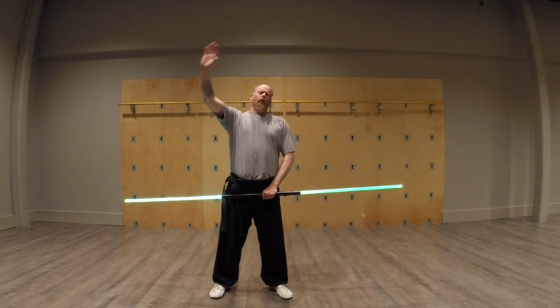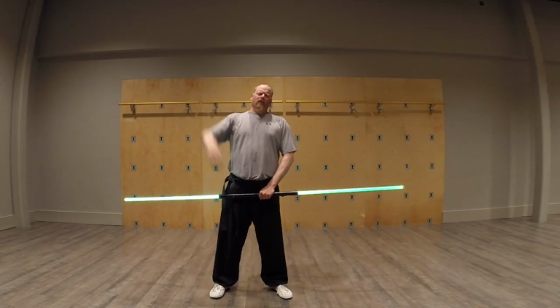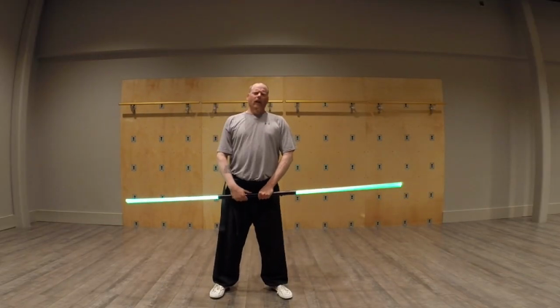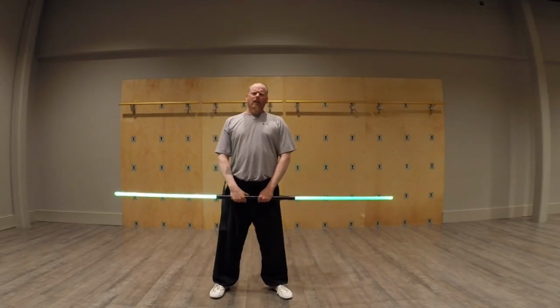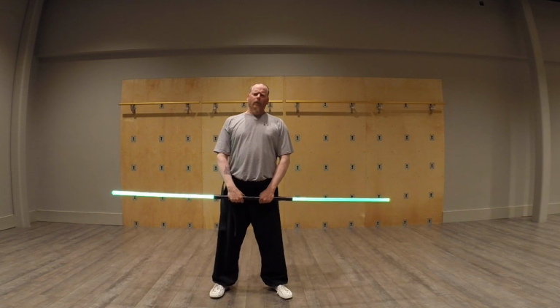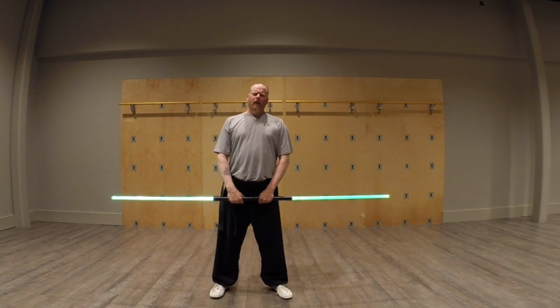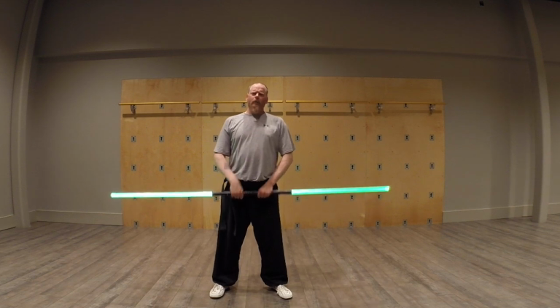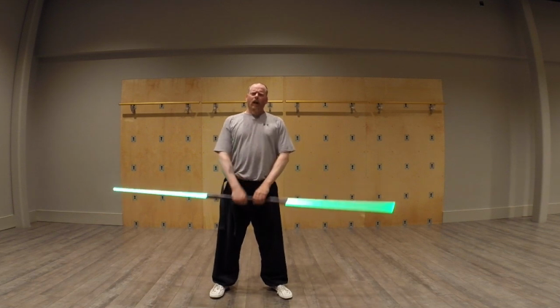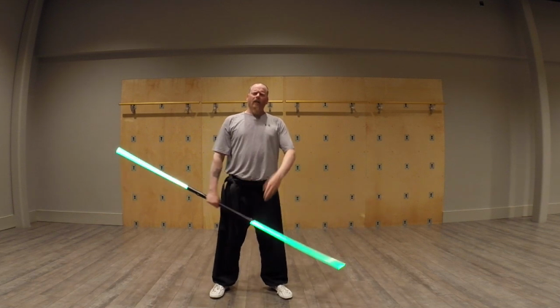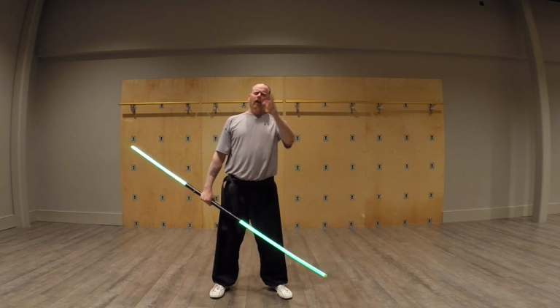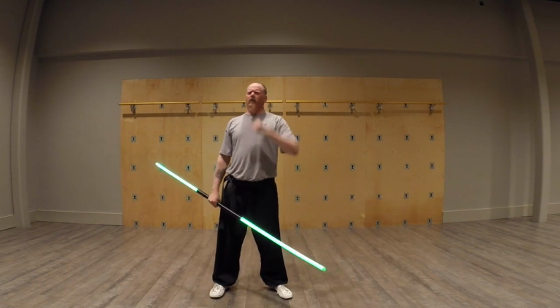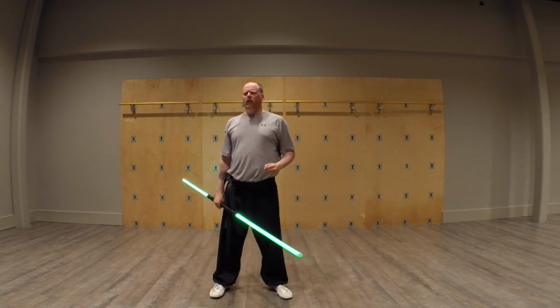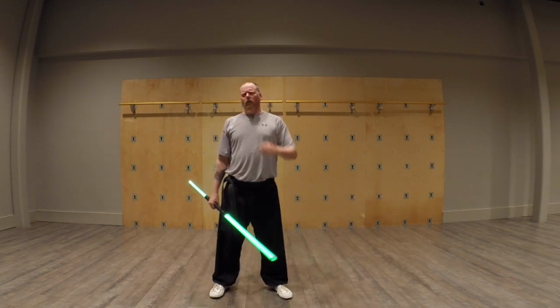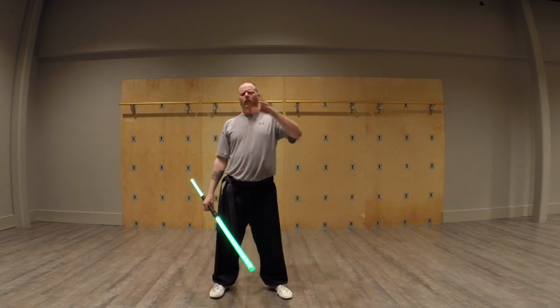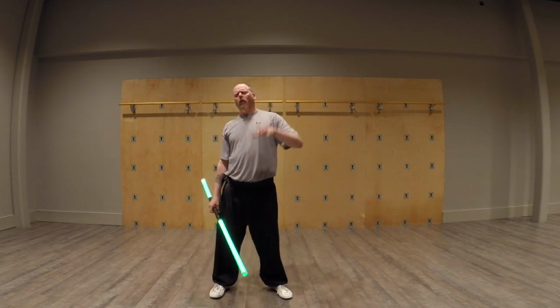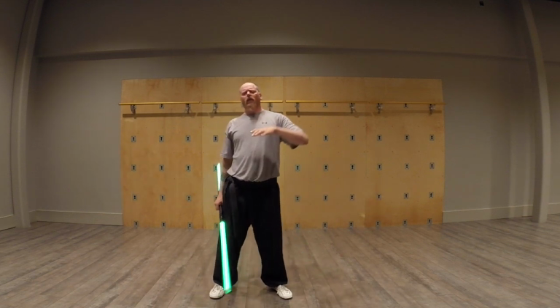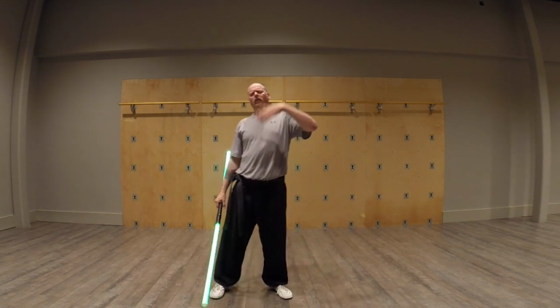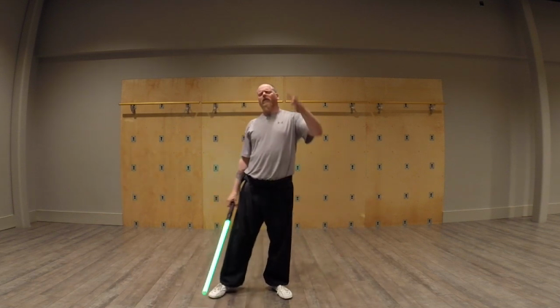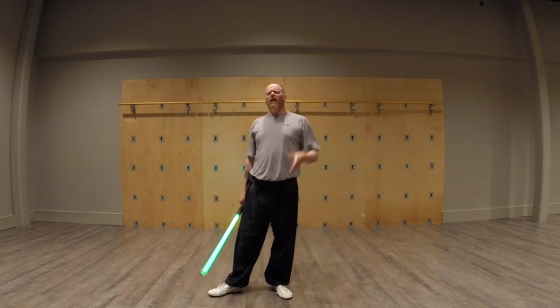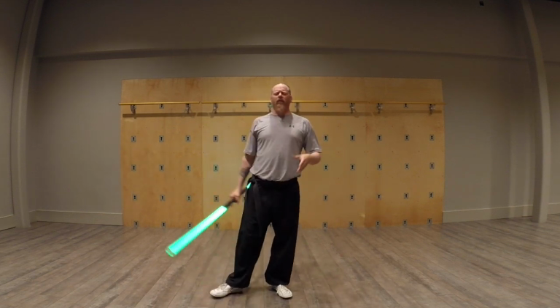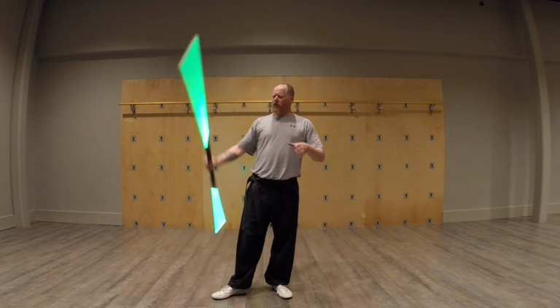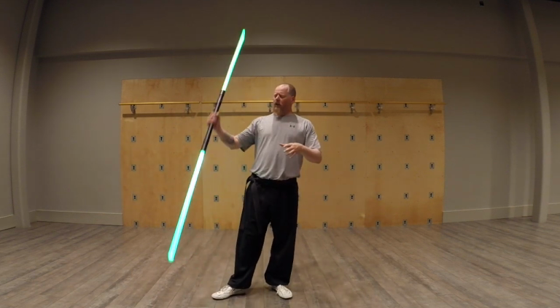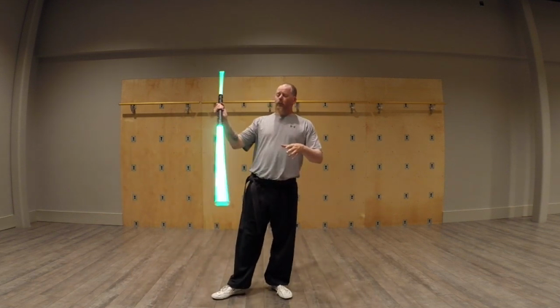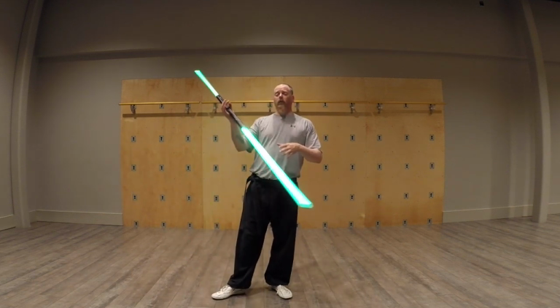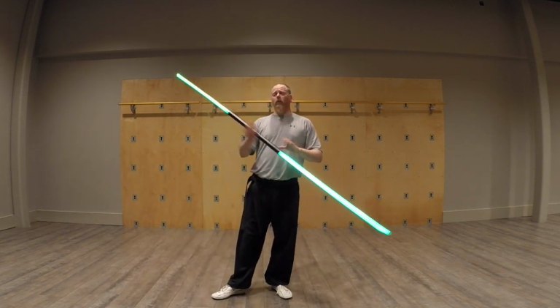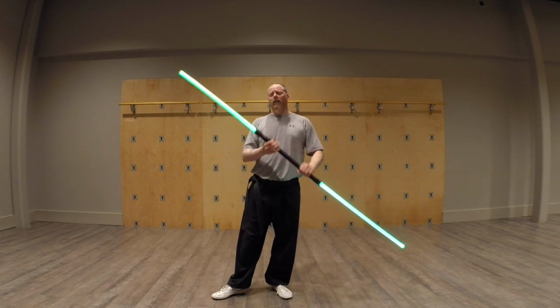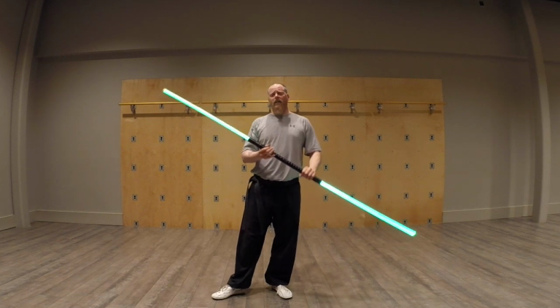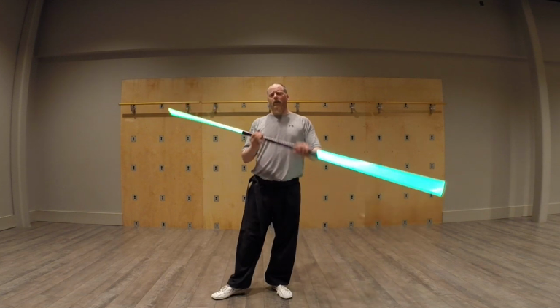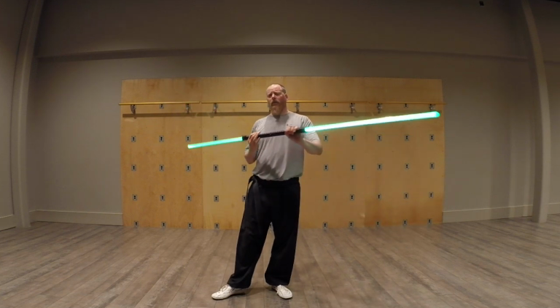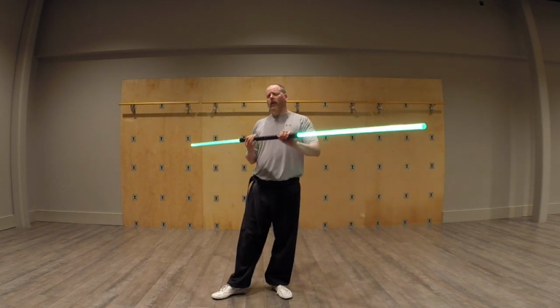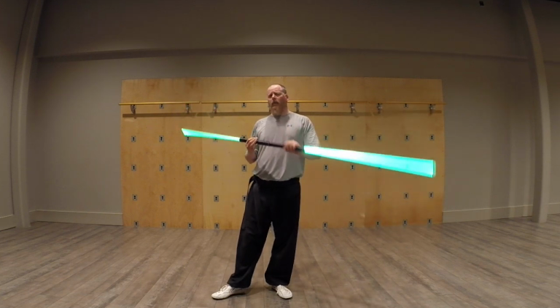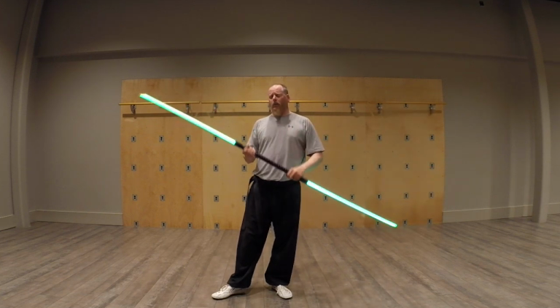Greetings Saberites, Anonymous here. As promised, a little preview on some of the staff or double-bladed lightsaber stuff that we've got coming up.